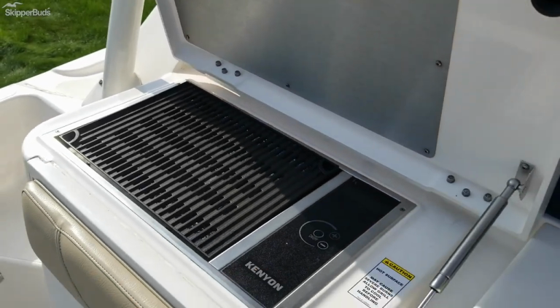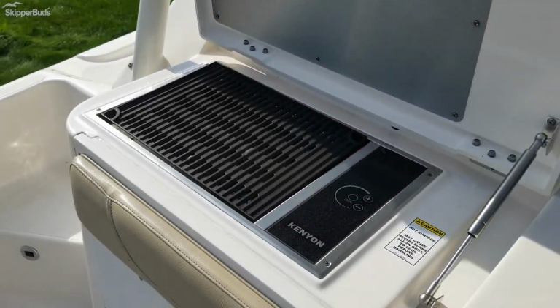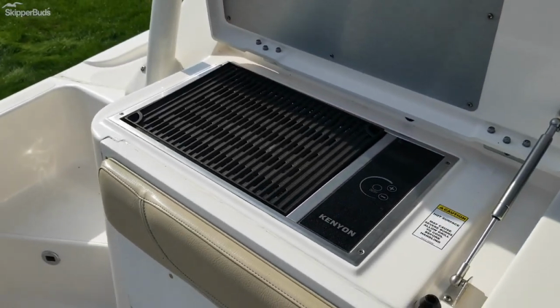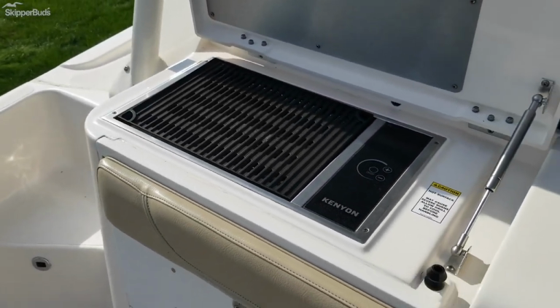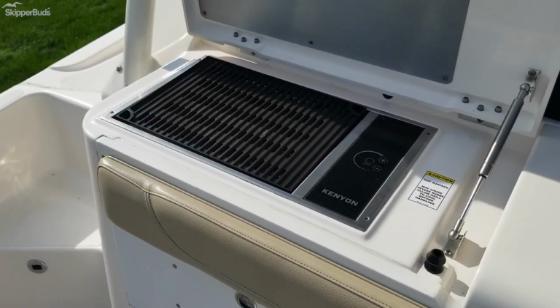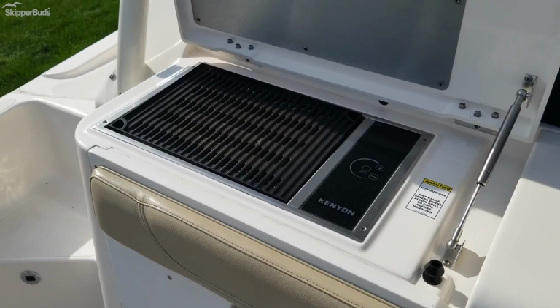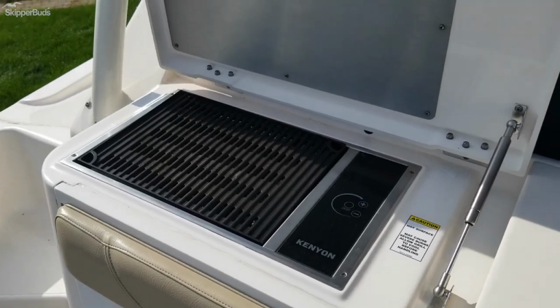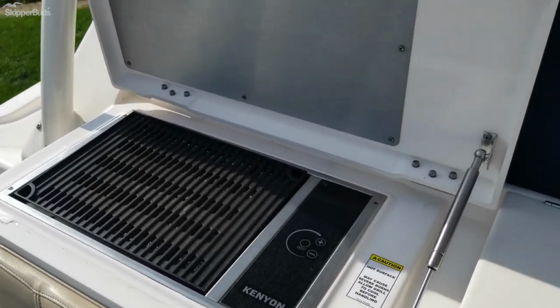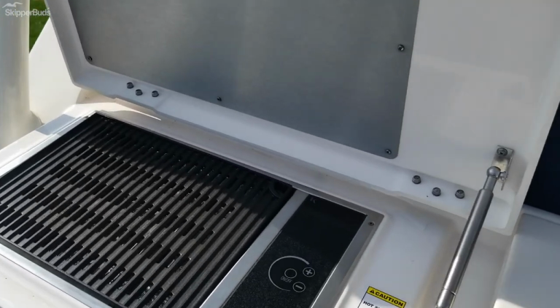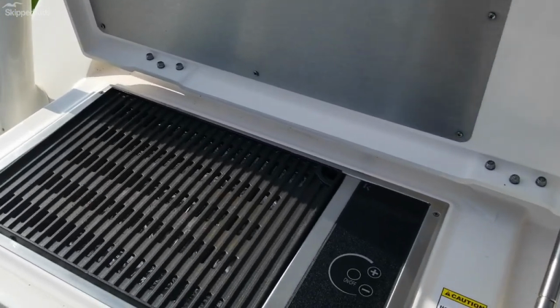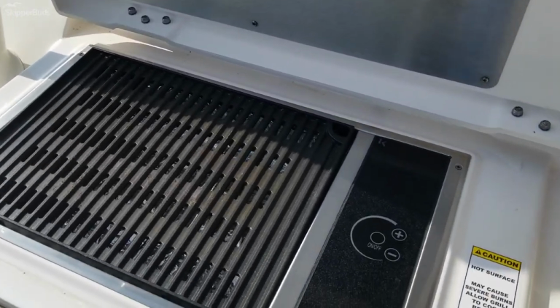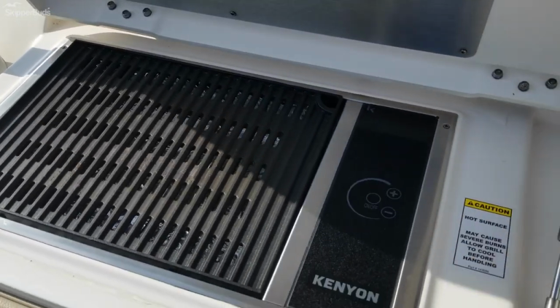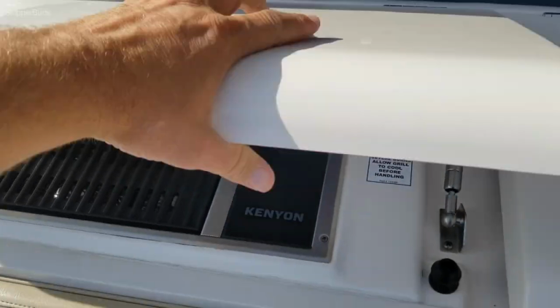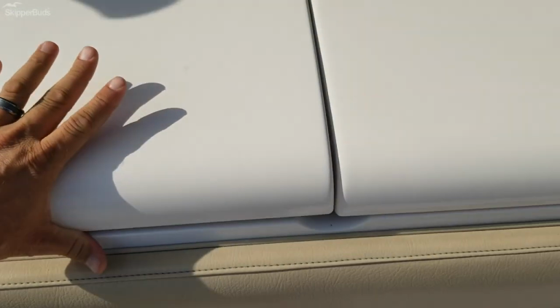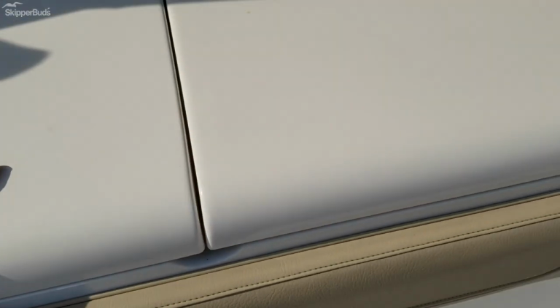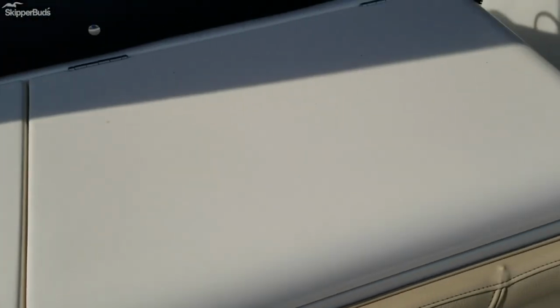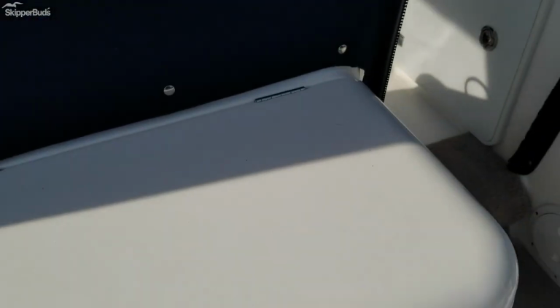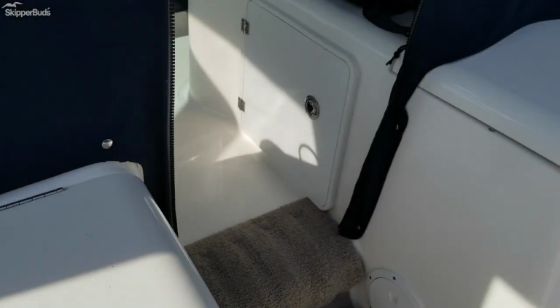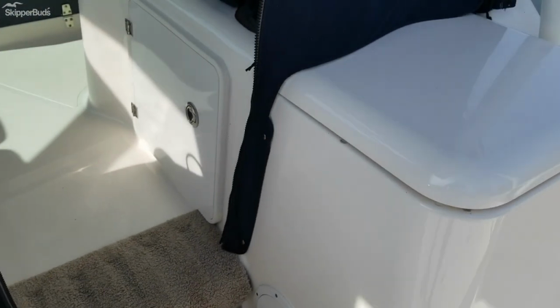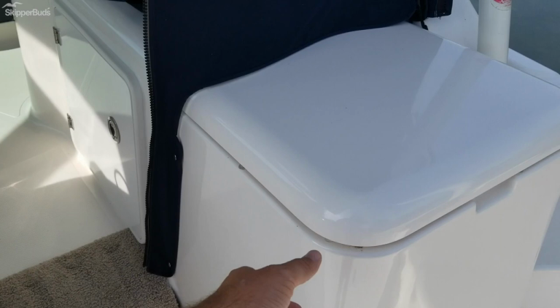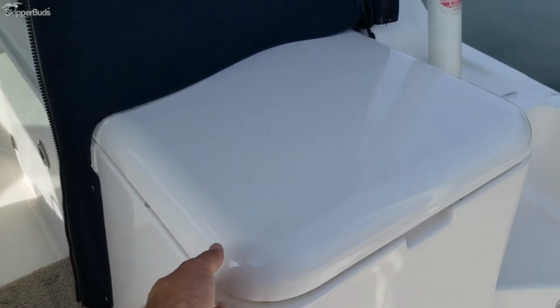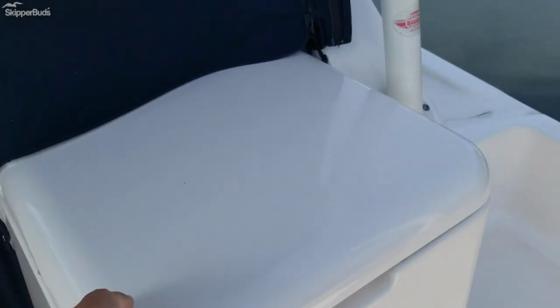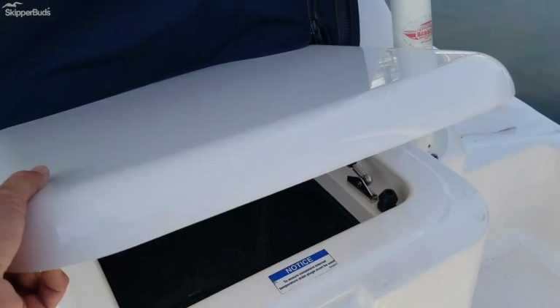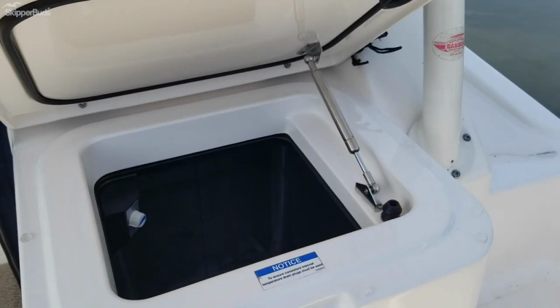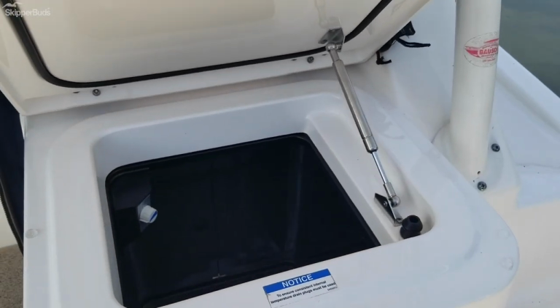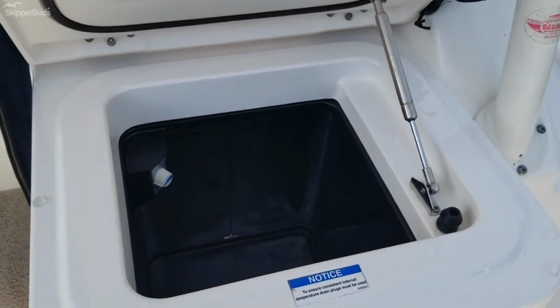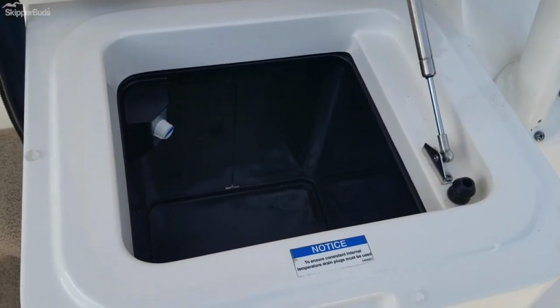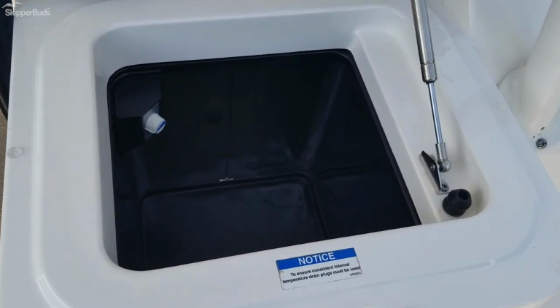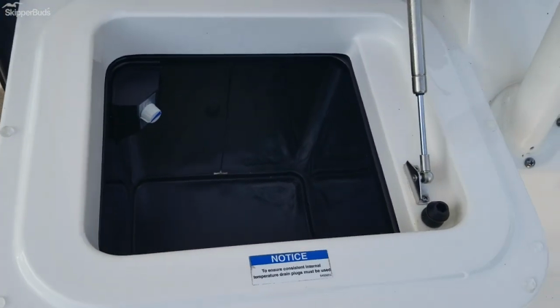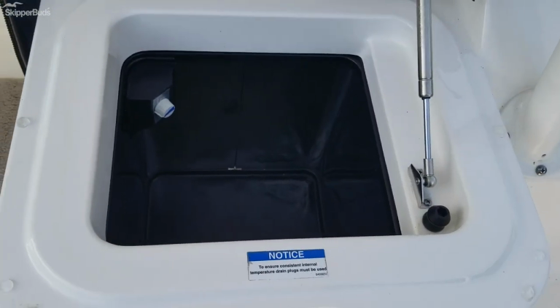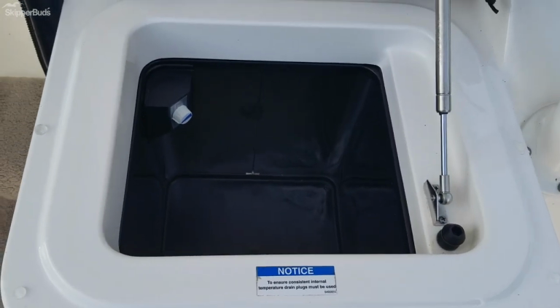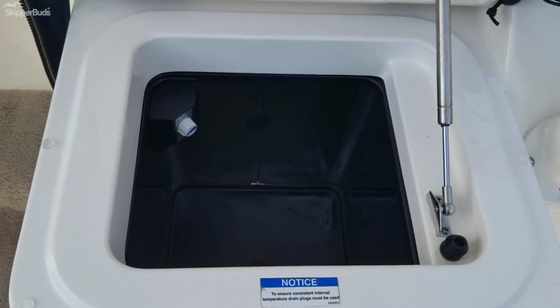Nice electric cooktop and grill, and also an icebox.